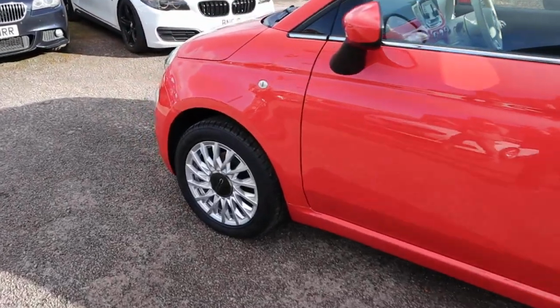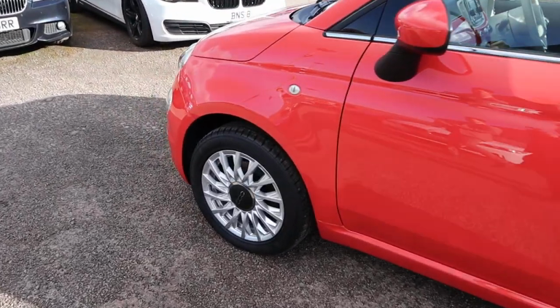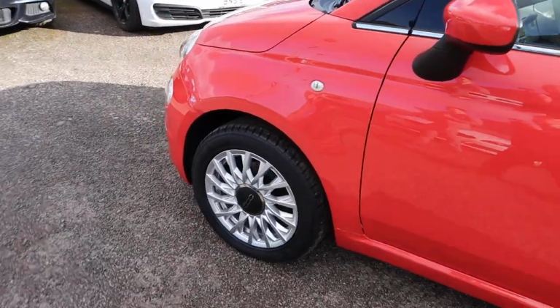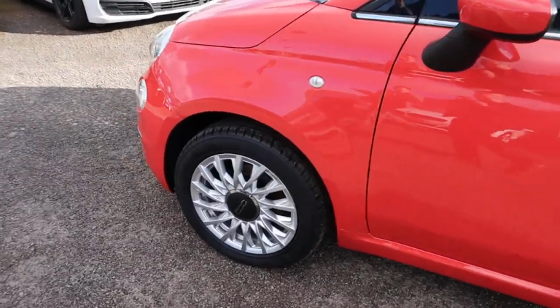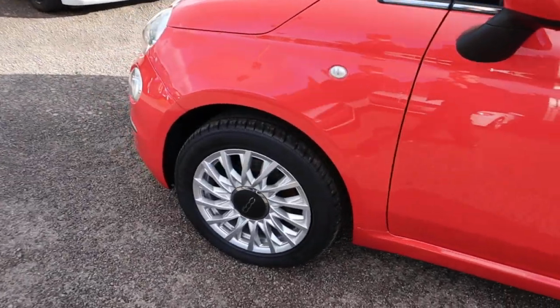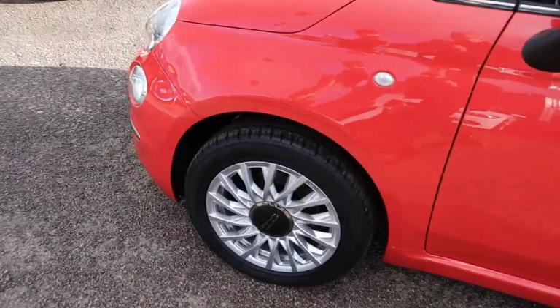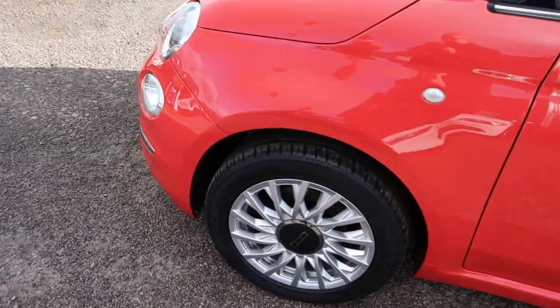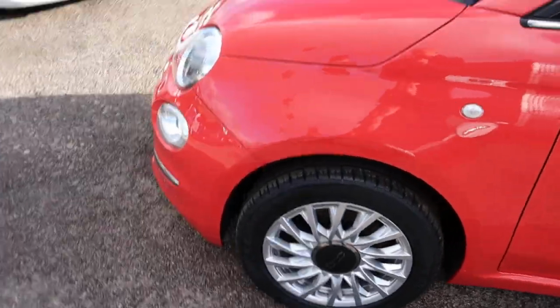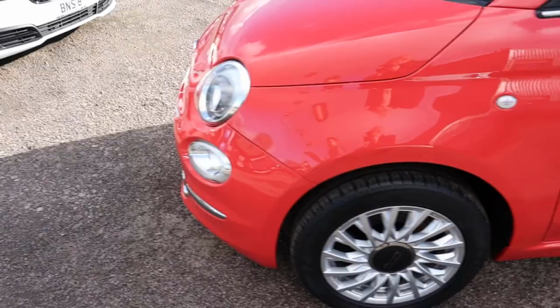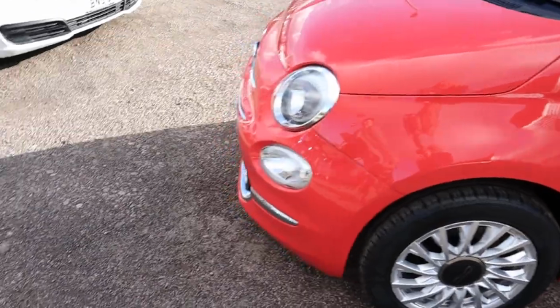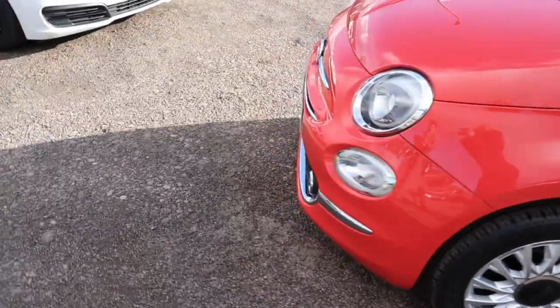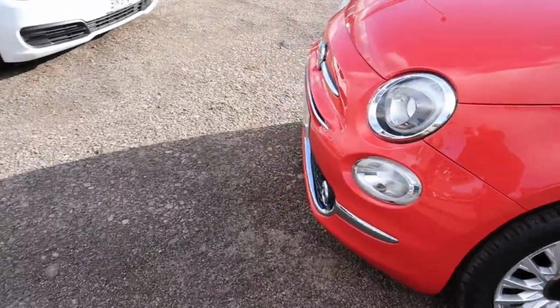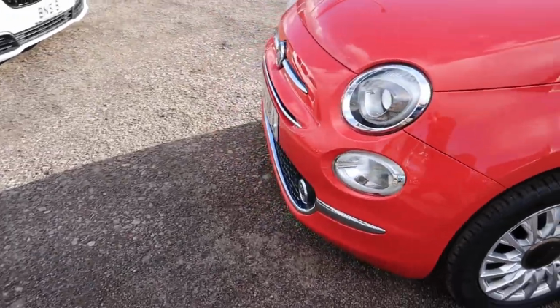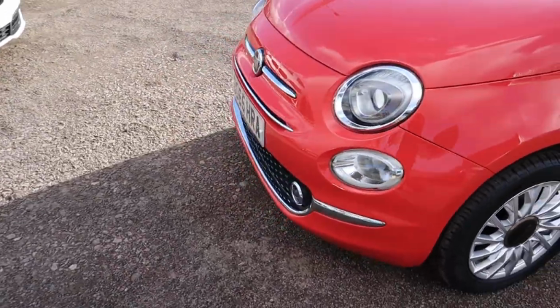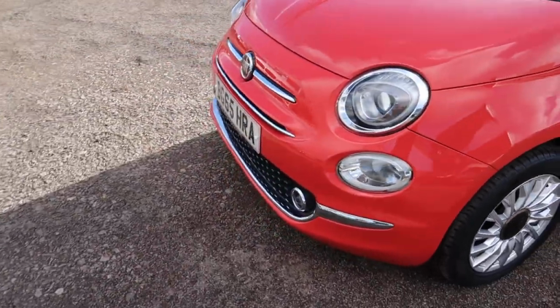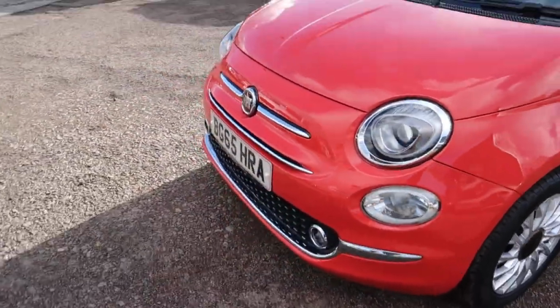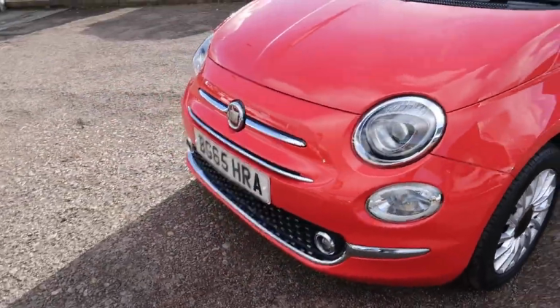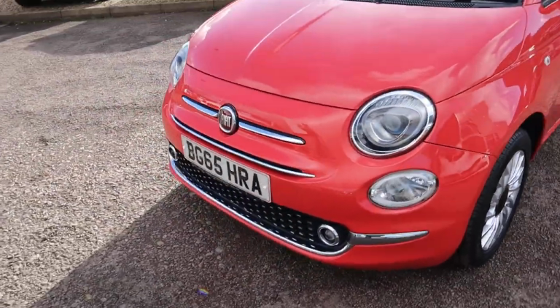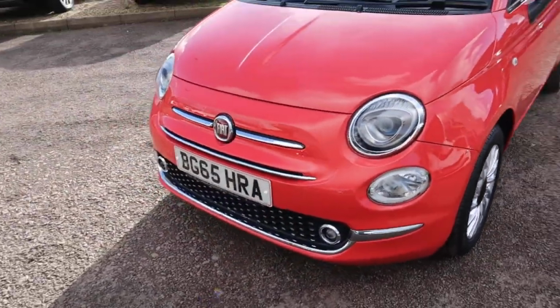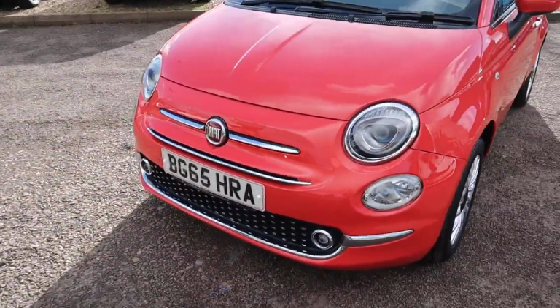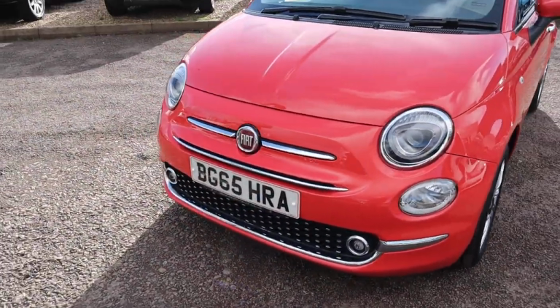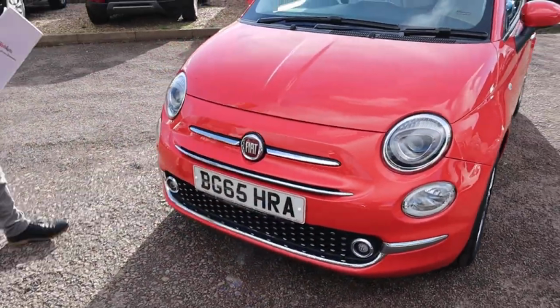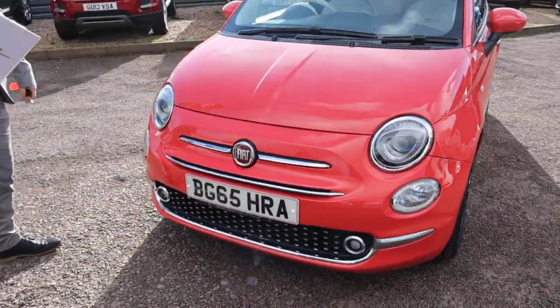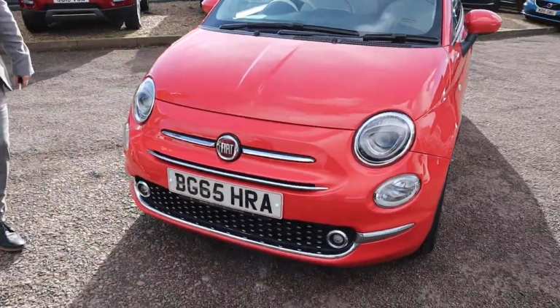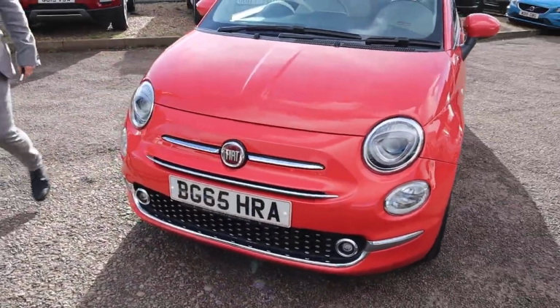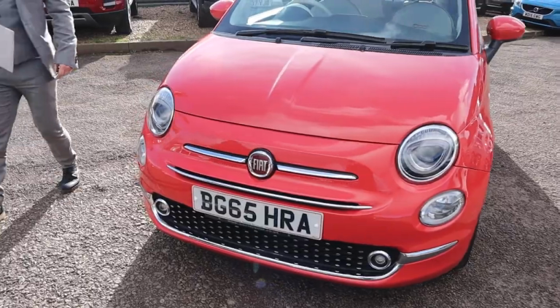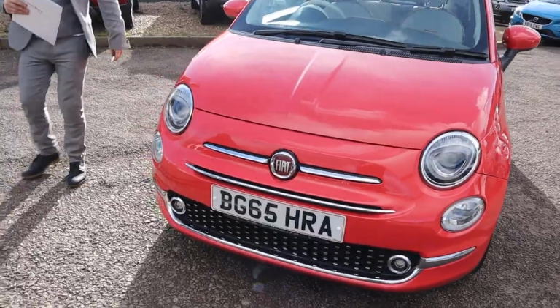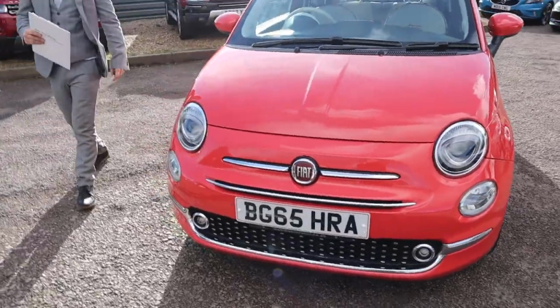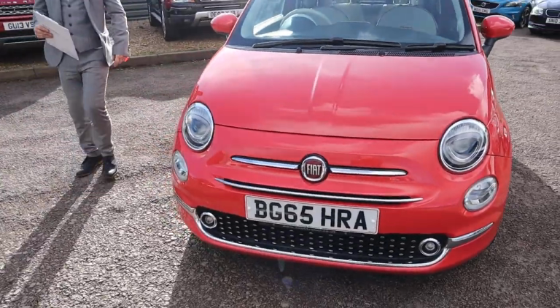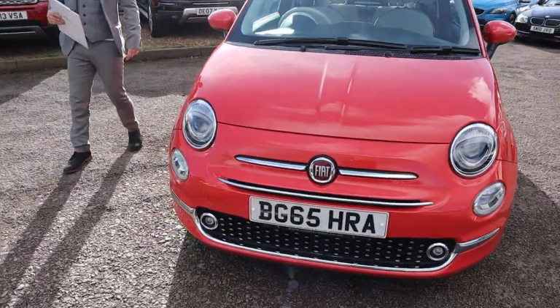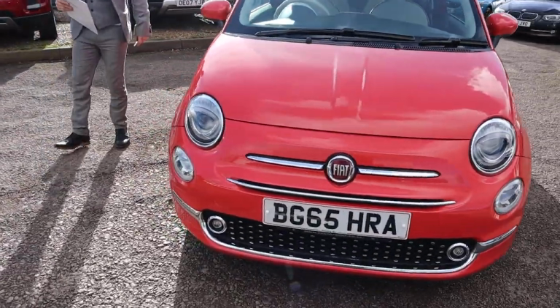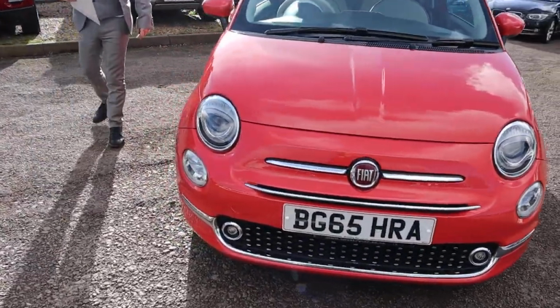Gorgeous 500 alloy wheels. Sorry, it's quite windy — it's taken my breath. The car's in fantastic condition.